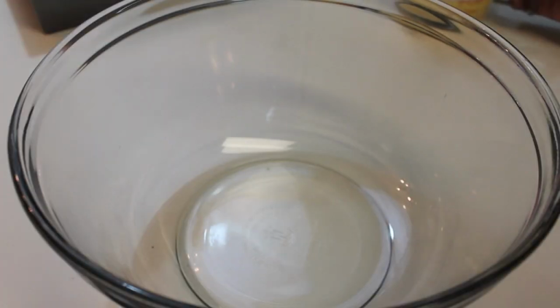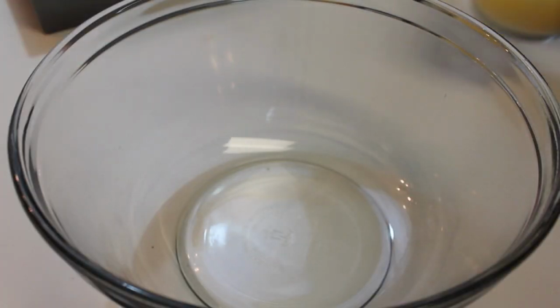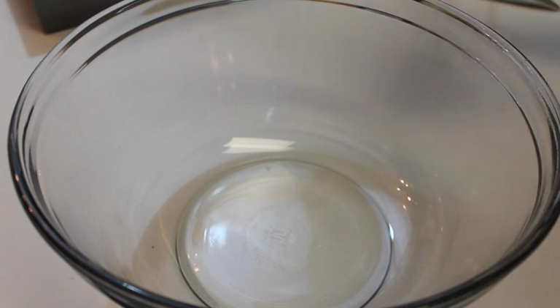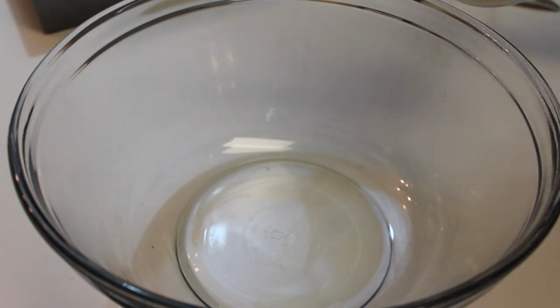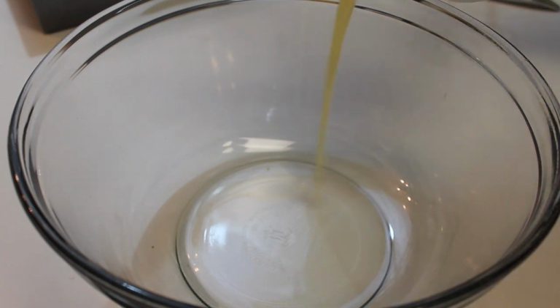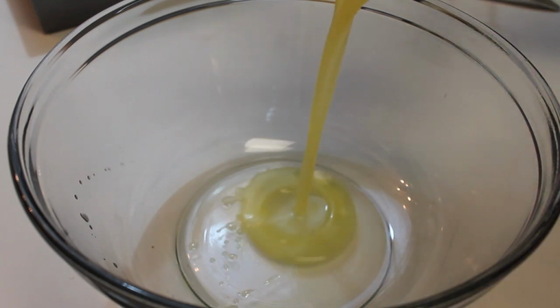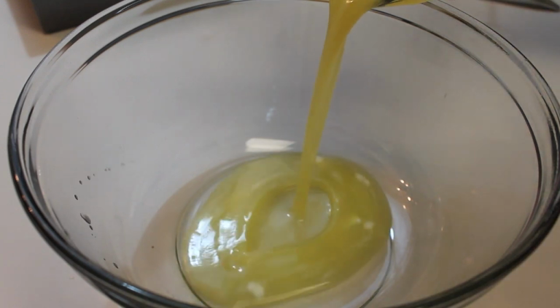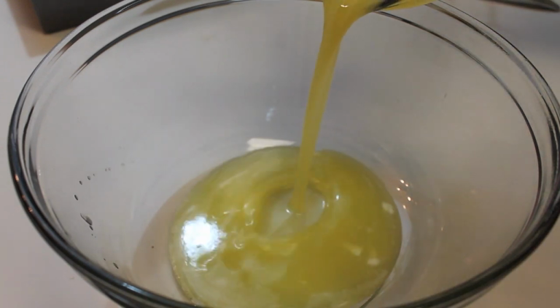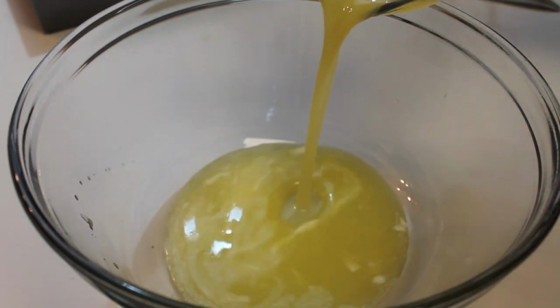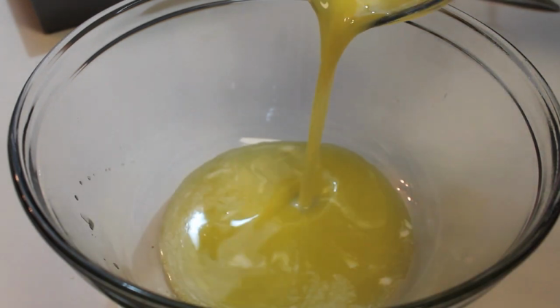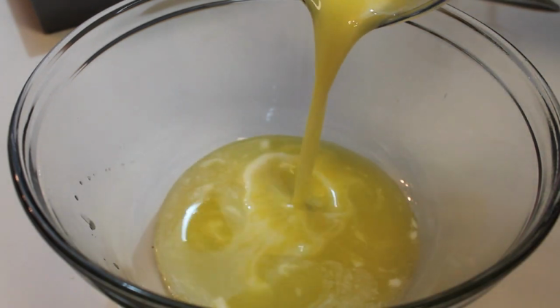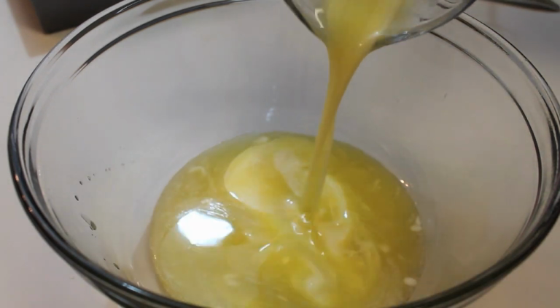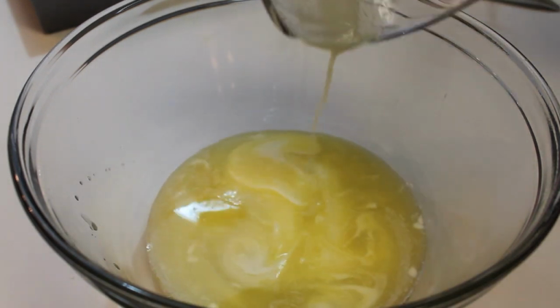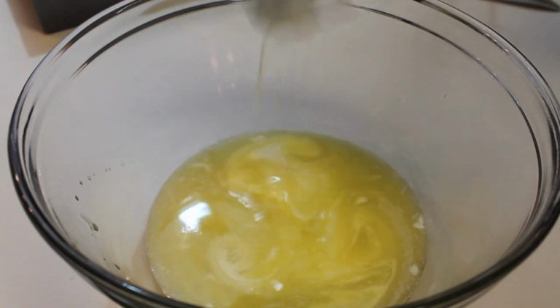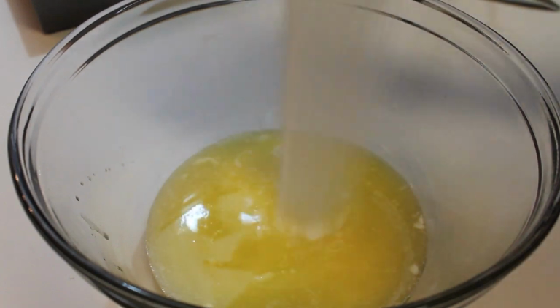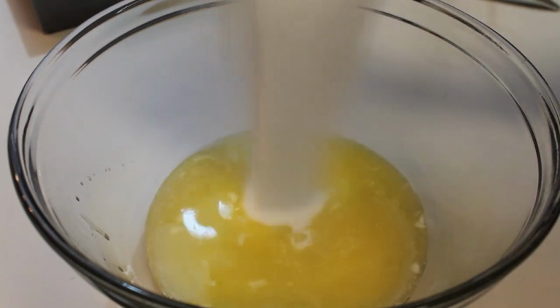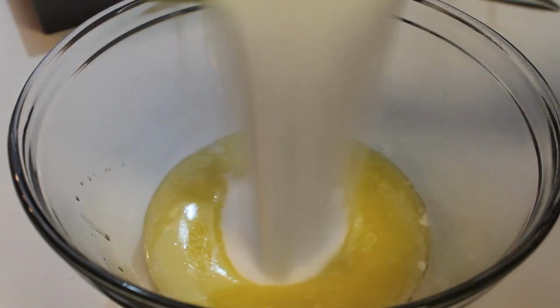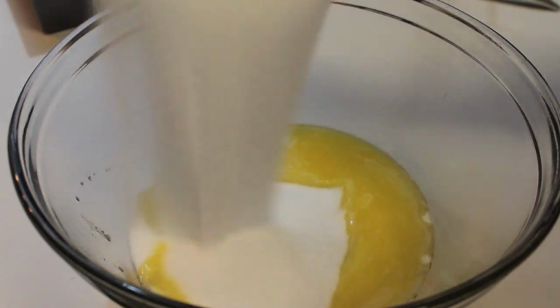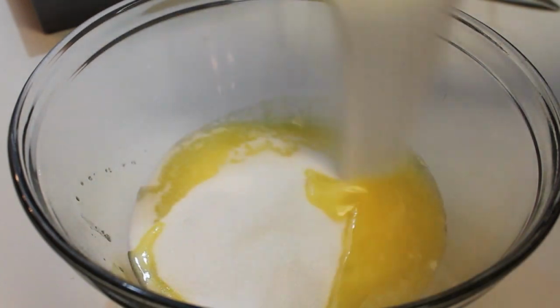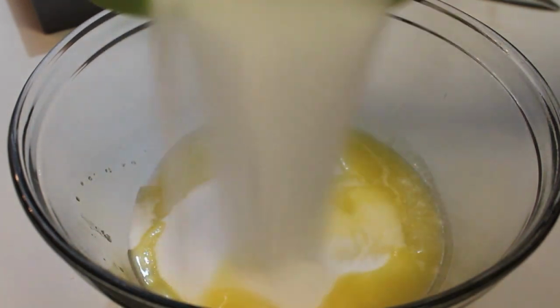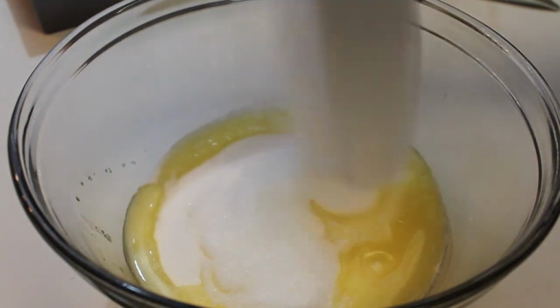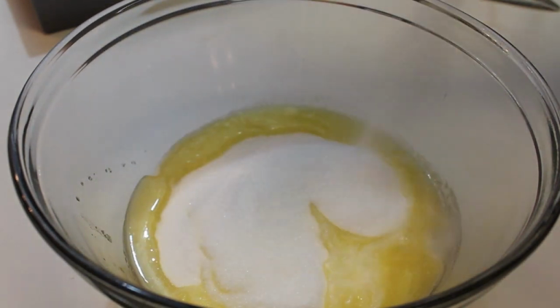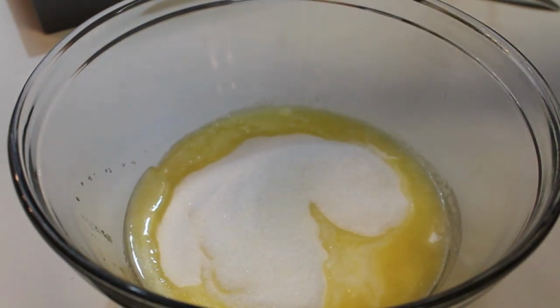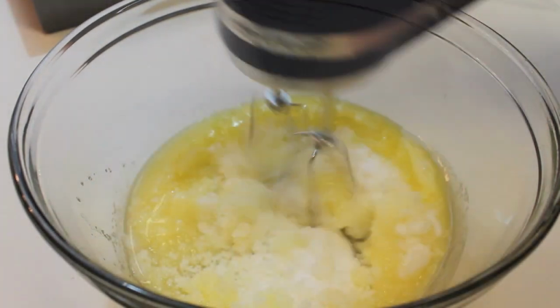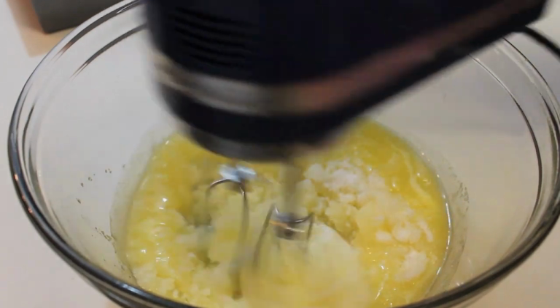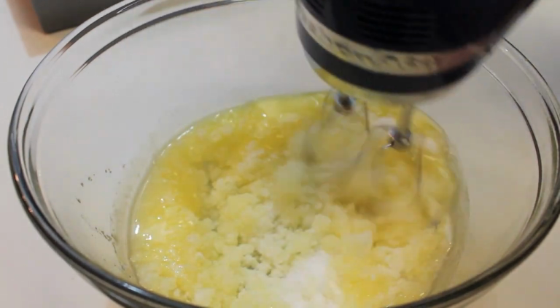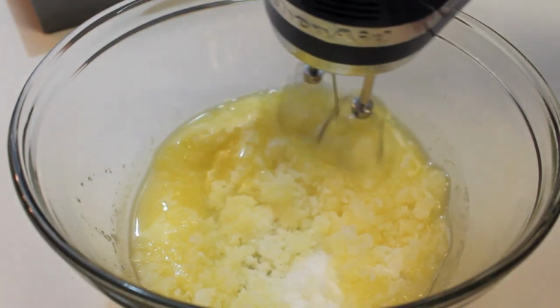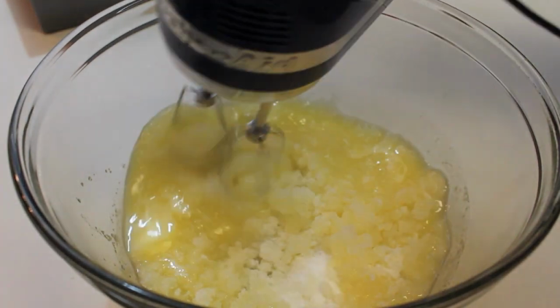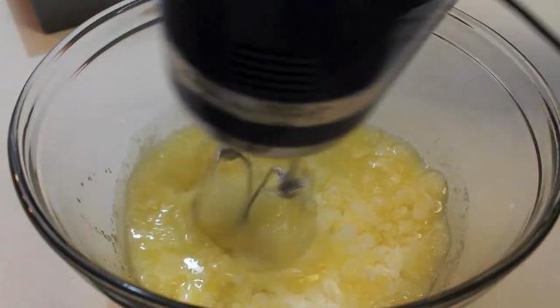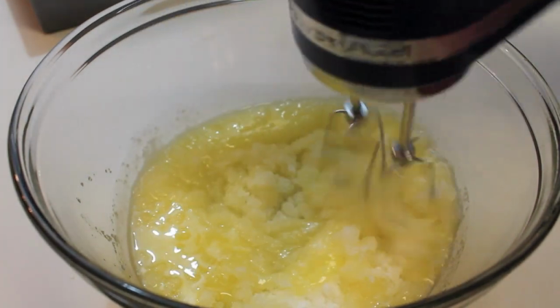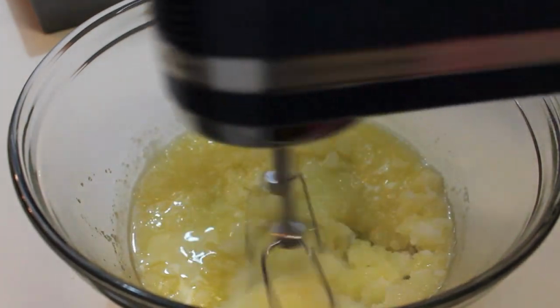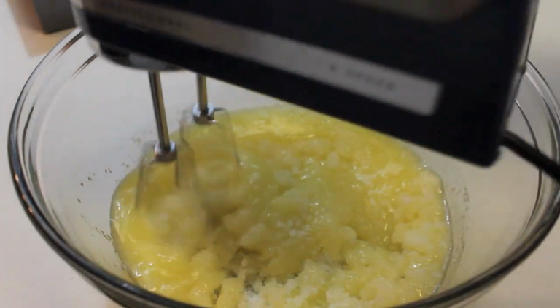To start off, we're going to pour in some melted butter into our large mixing bowl. Next, we're going to start adding in our granulated sugar. Once those two ingredients are in that bowl, we're going to grab our handheld mixer and mix everything until it's nice and well combined.